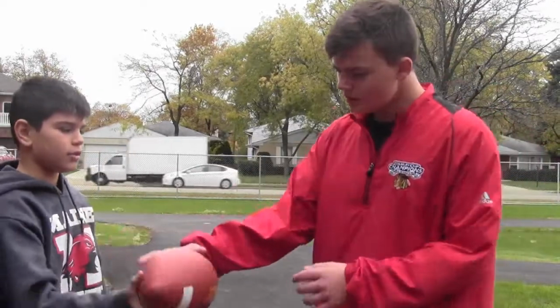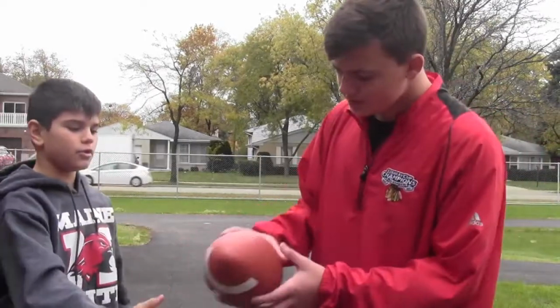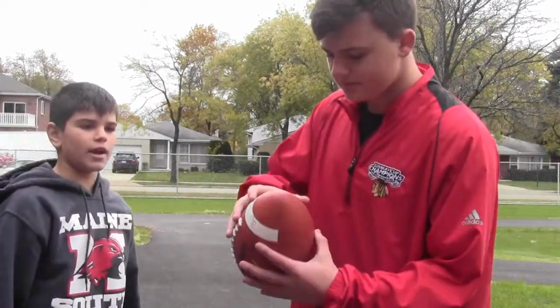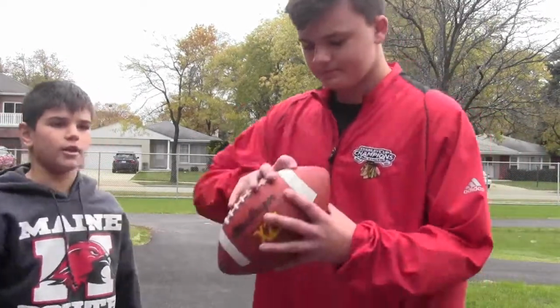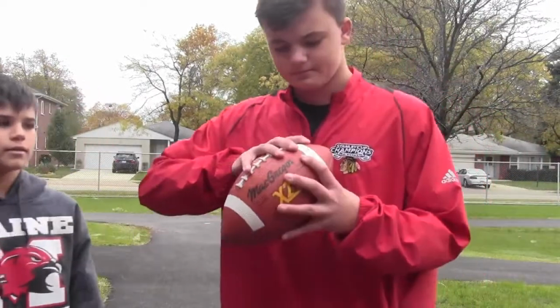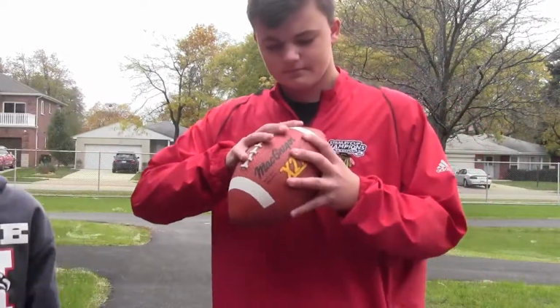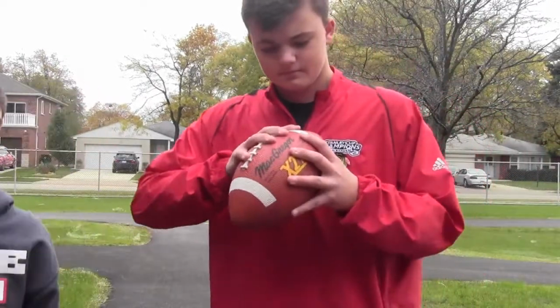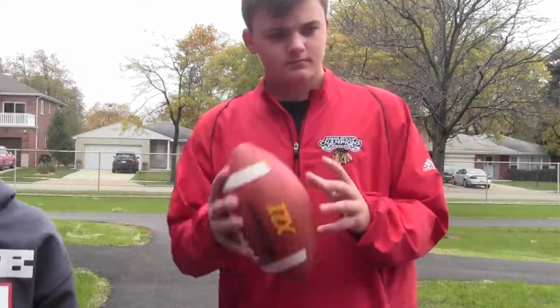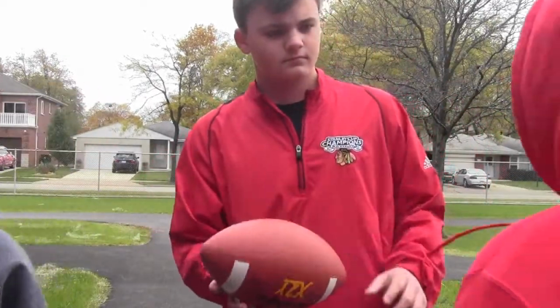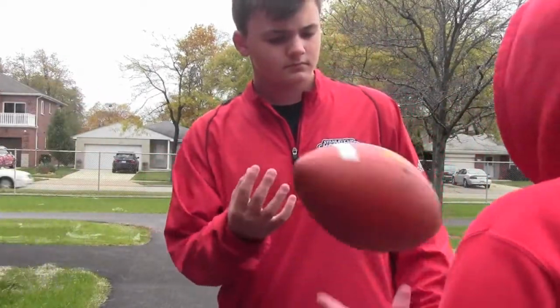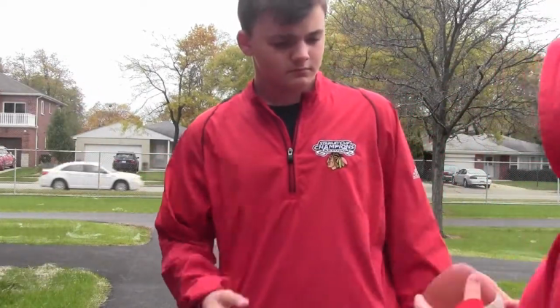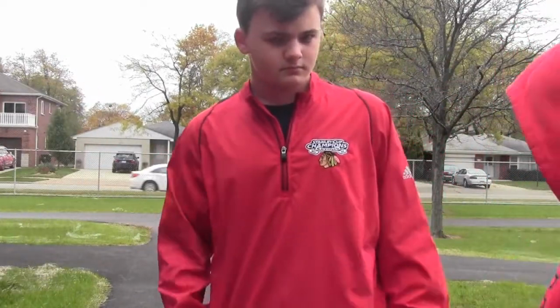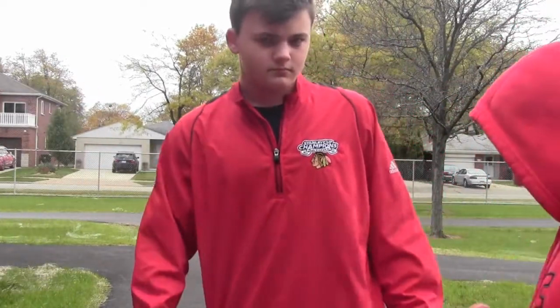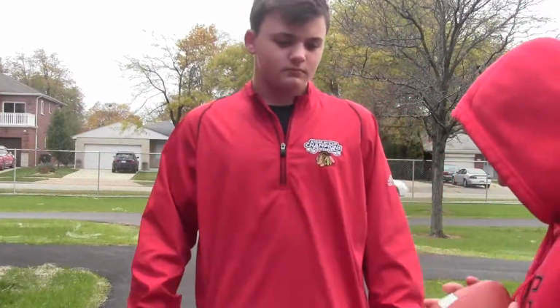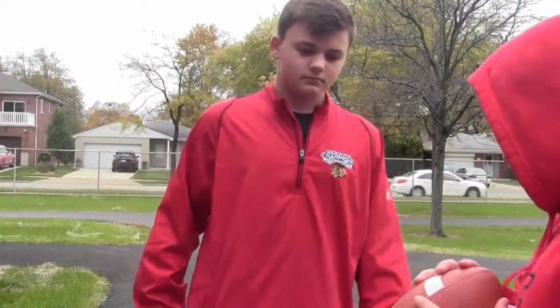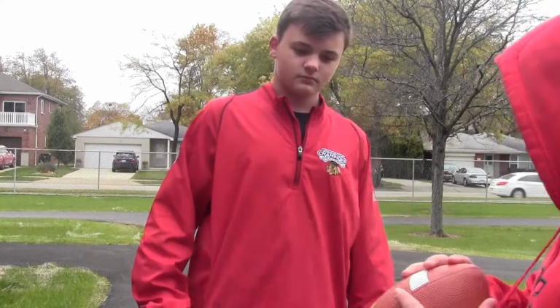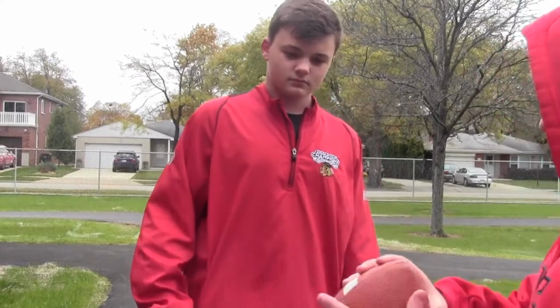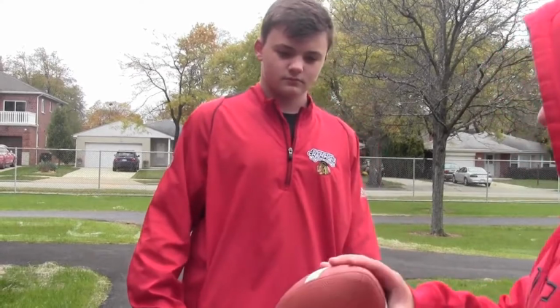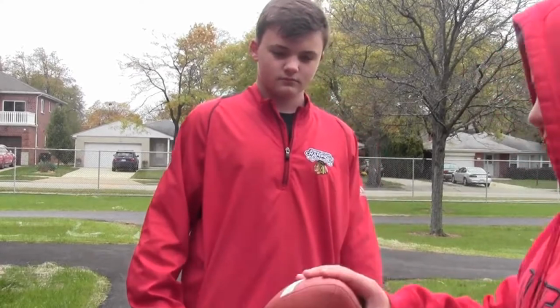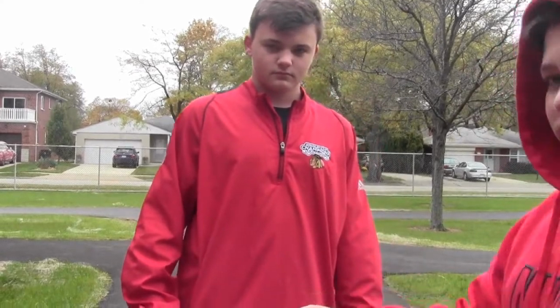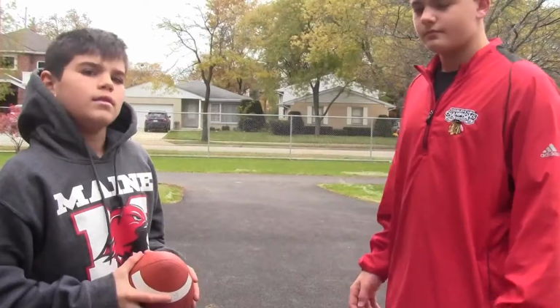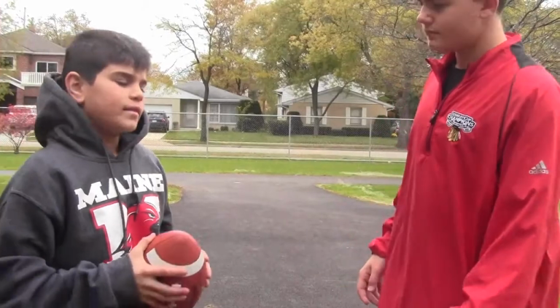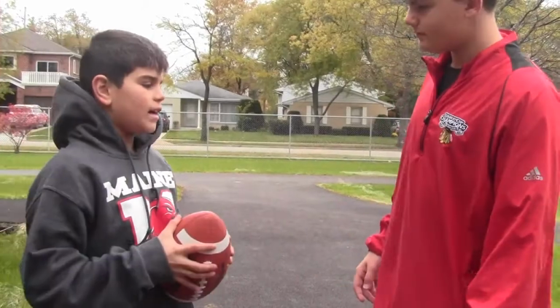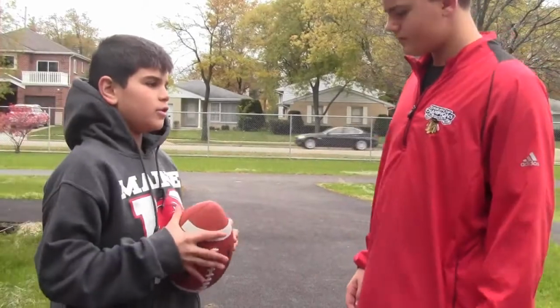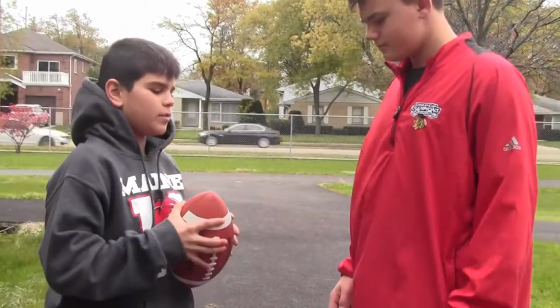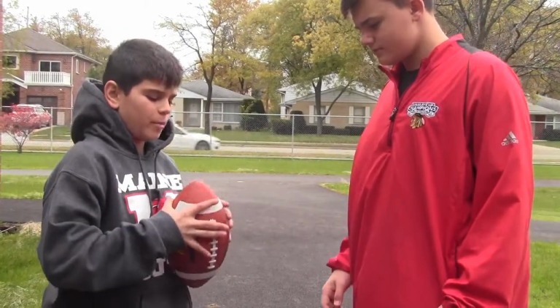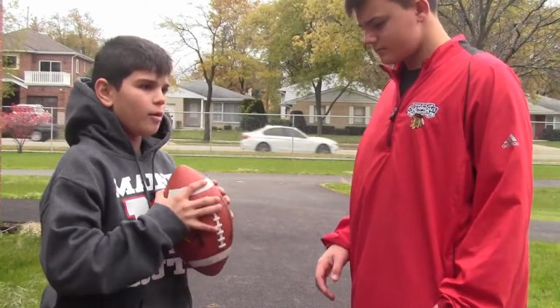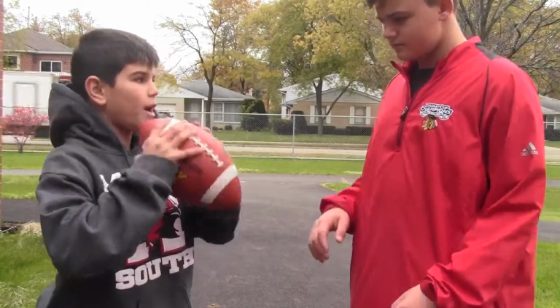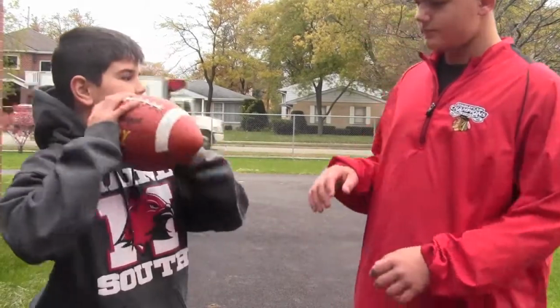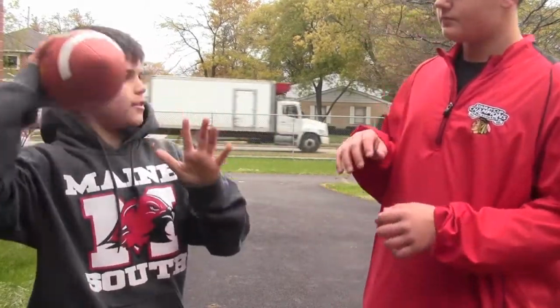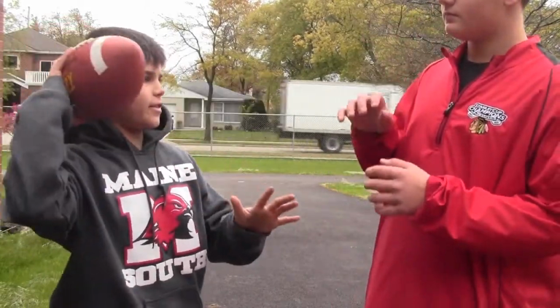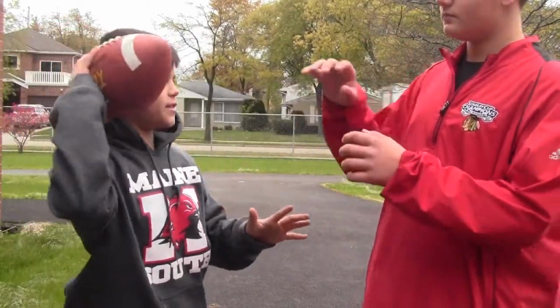Alright, you guys try. Then, you need to put the ball up by your ear, like this.